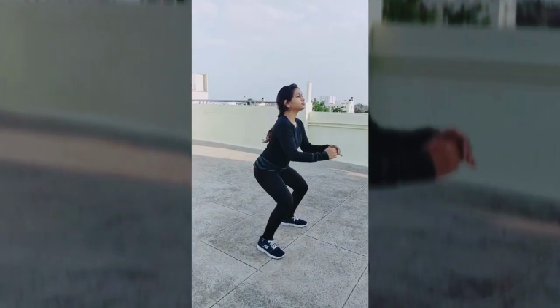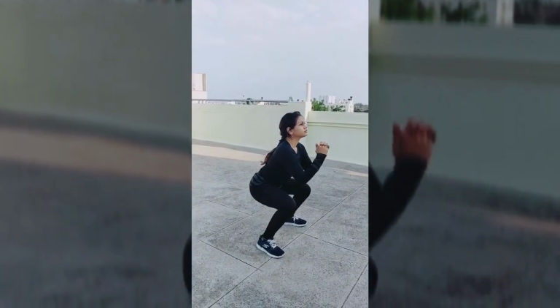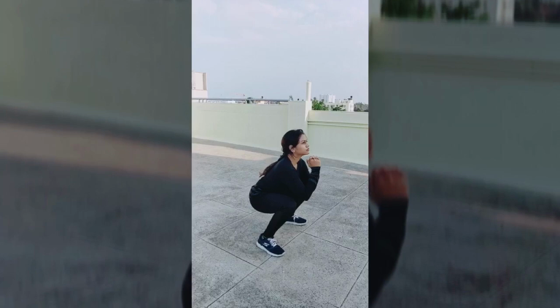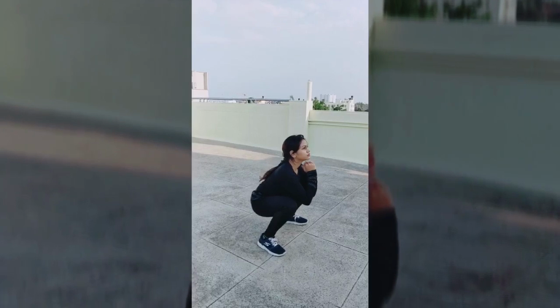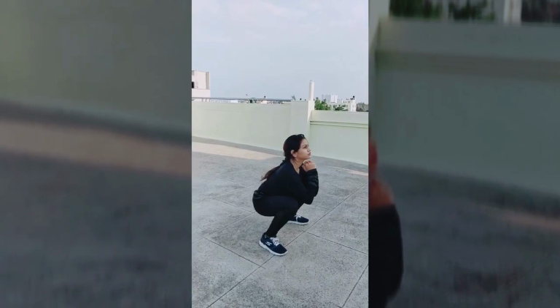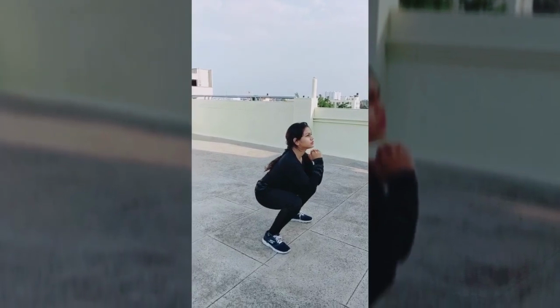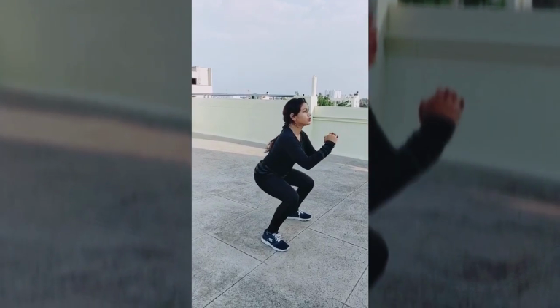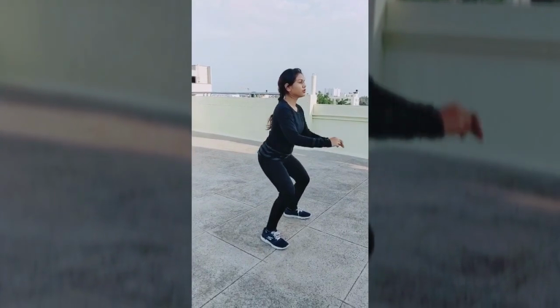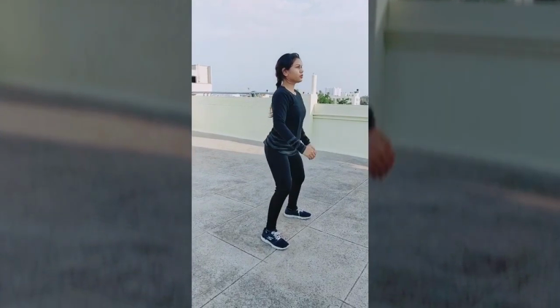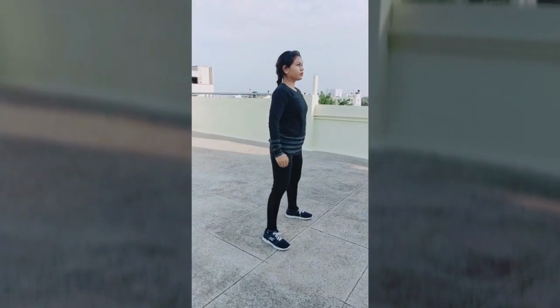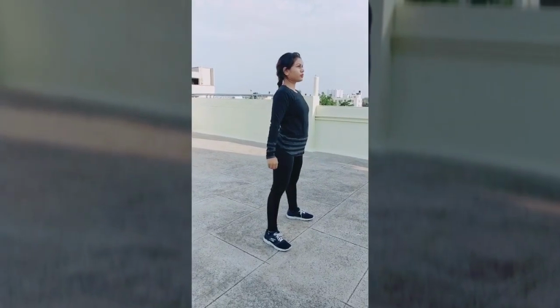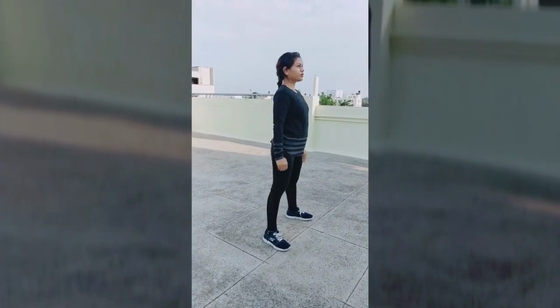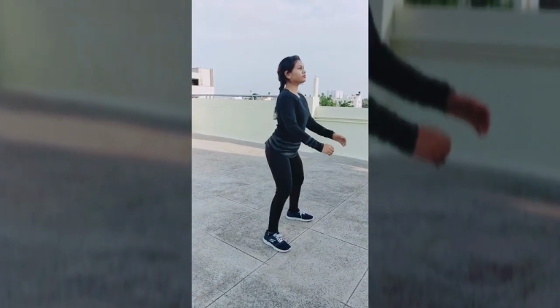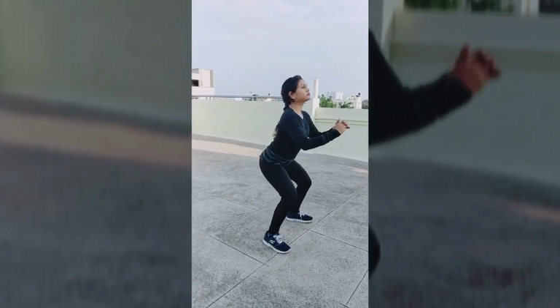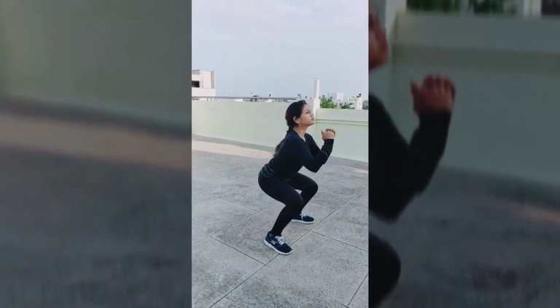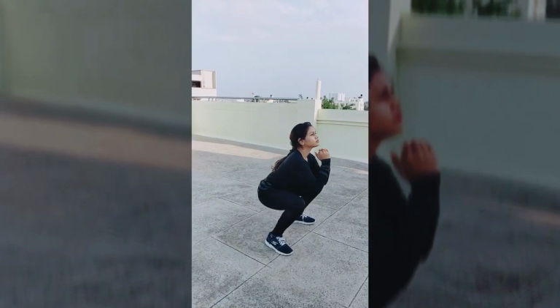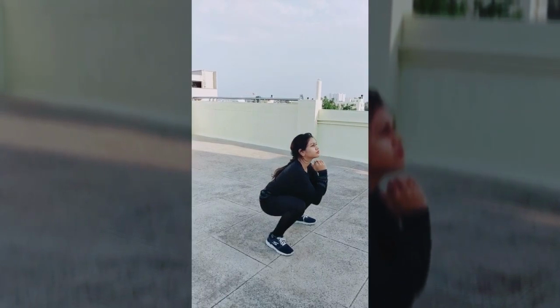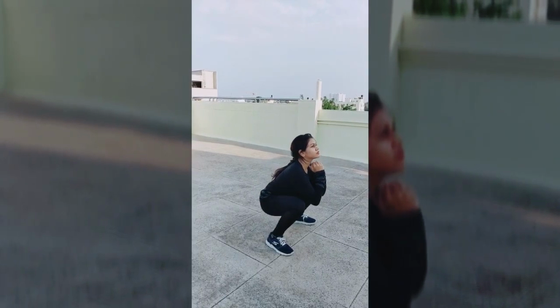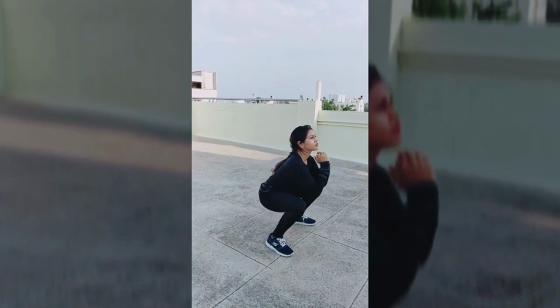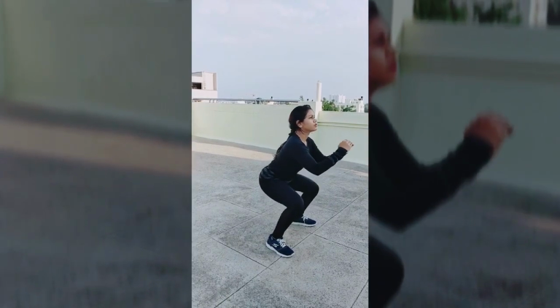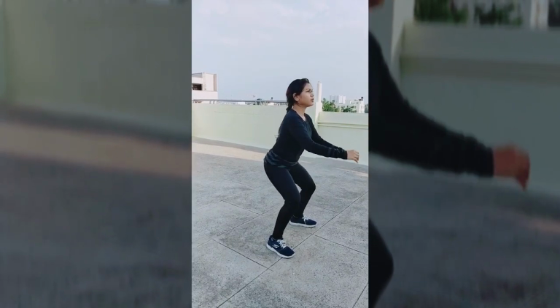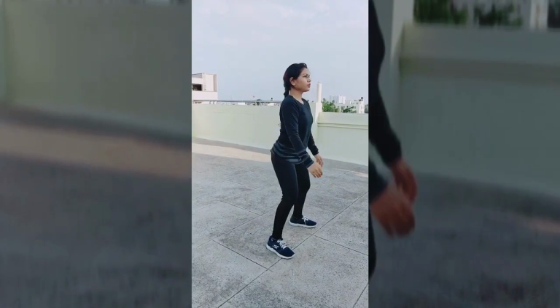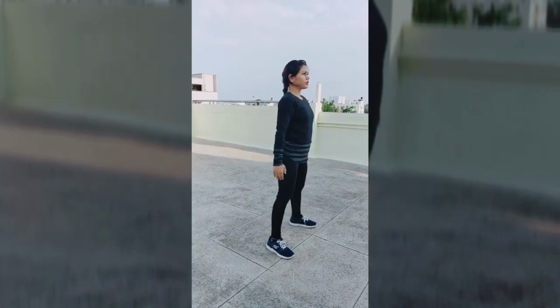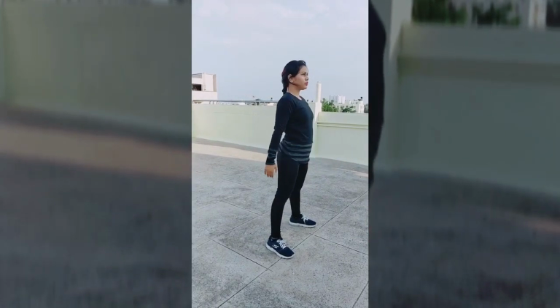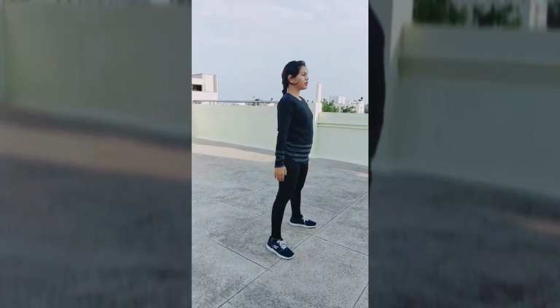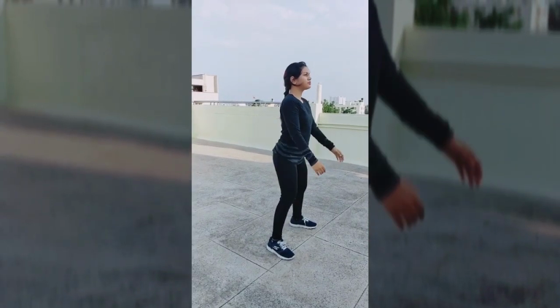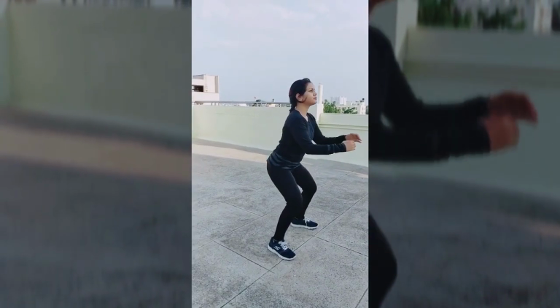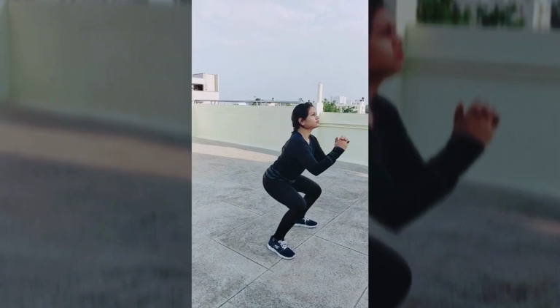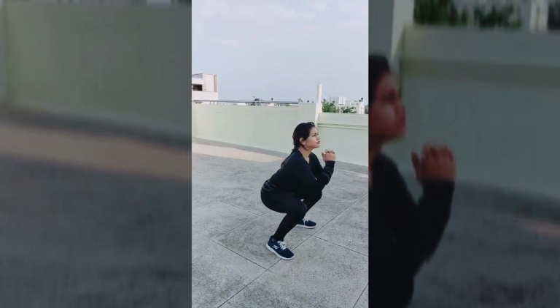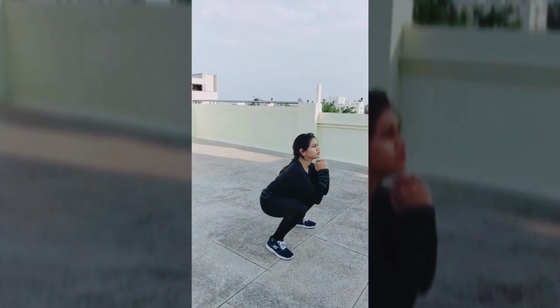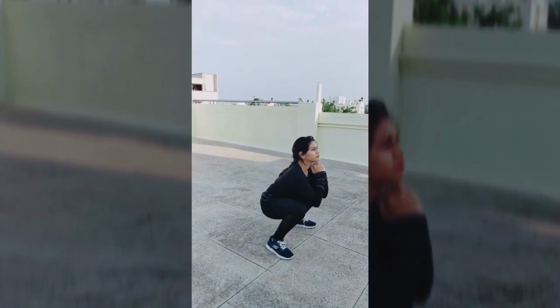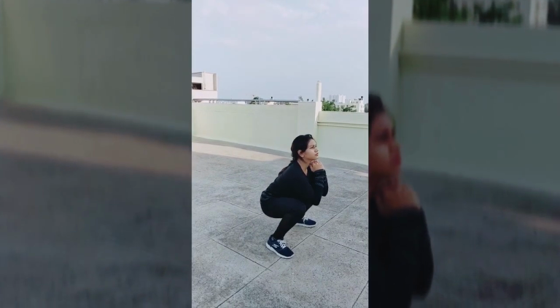Initiate the movement by inhaling and unlocking the hips slightly, bringing them back. Keep sending hips backward as the knees begin to bend. The best squats are the deepest ones your mobility allows. Optimal squat depth would be your hips sinking below the knees. You can do full squats as well as half squats.